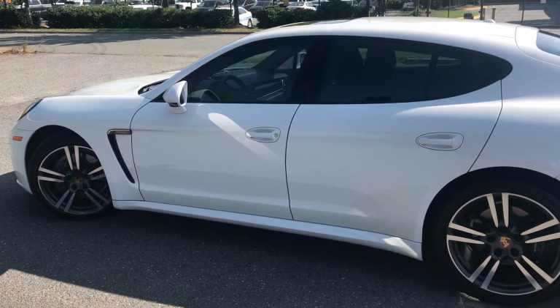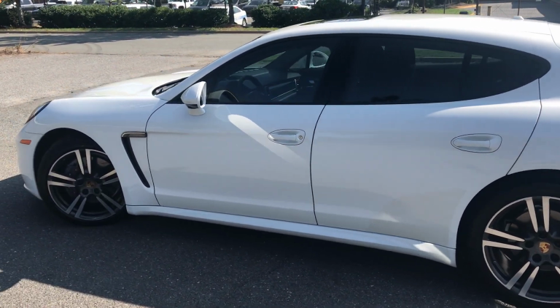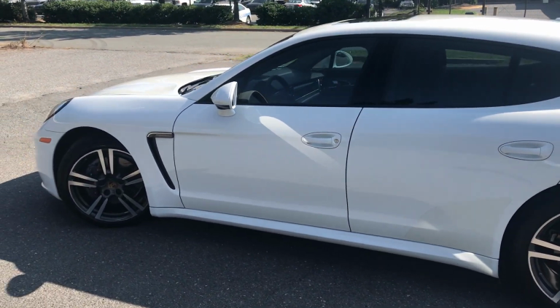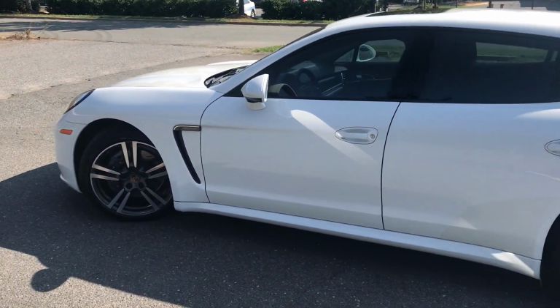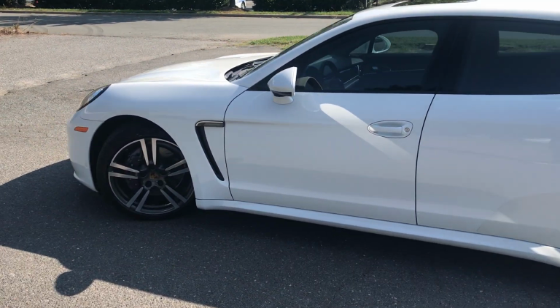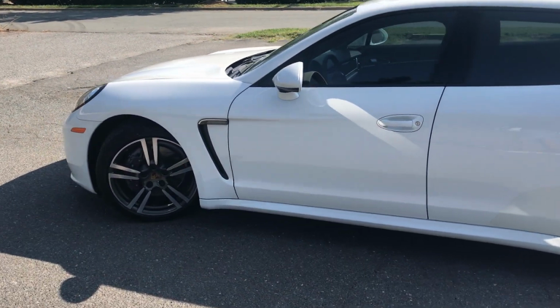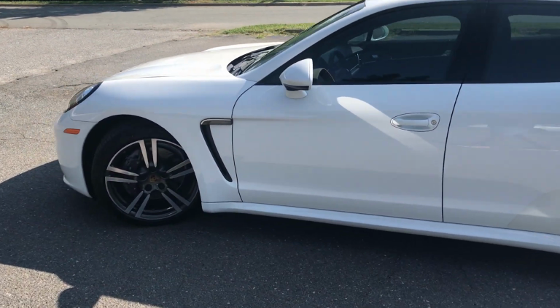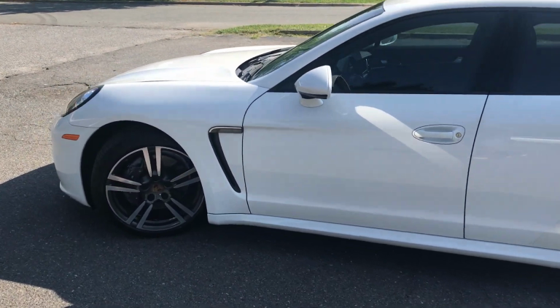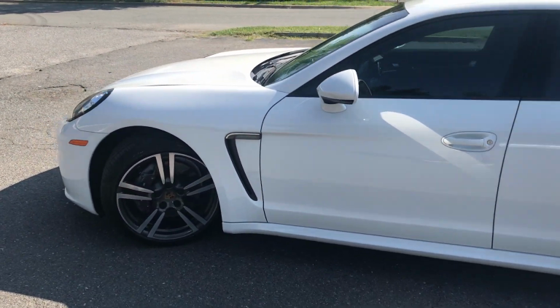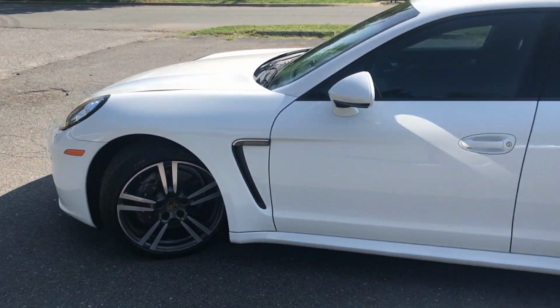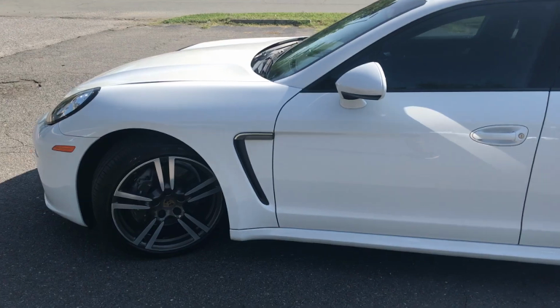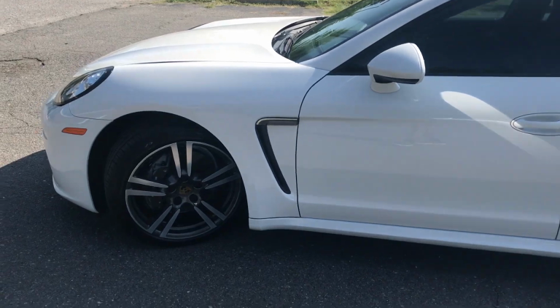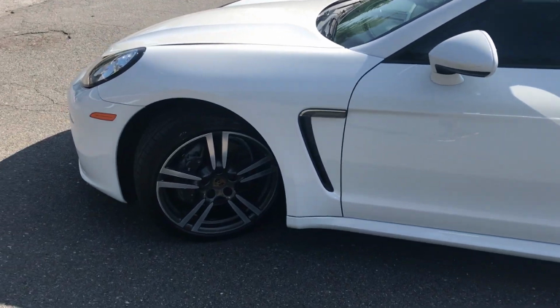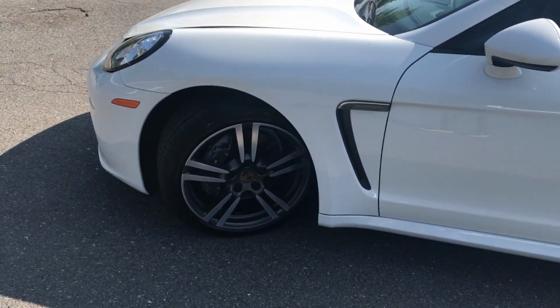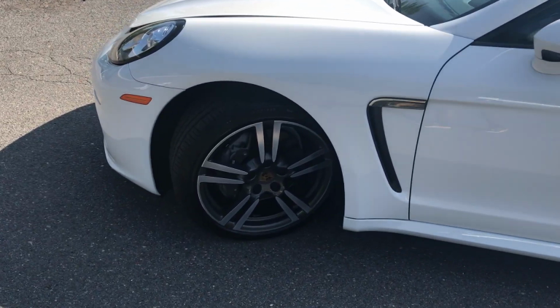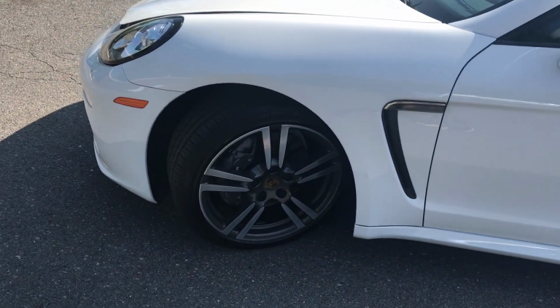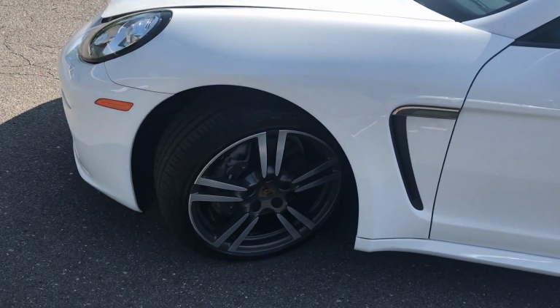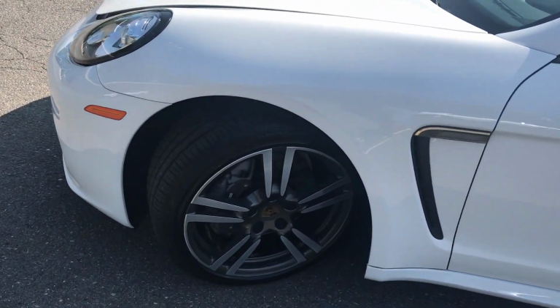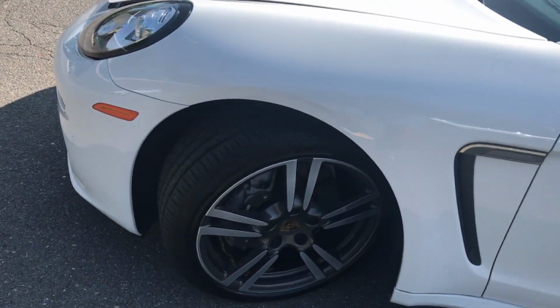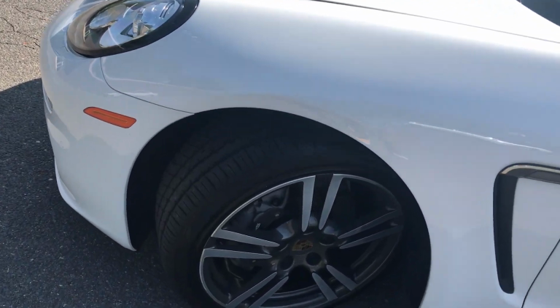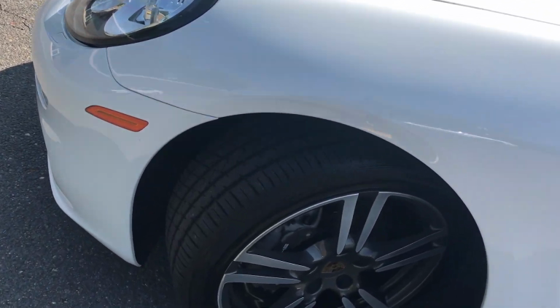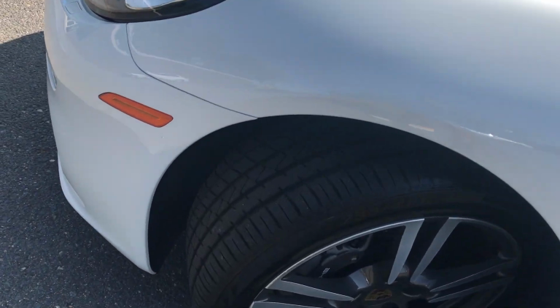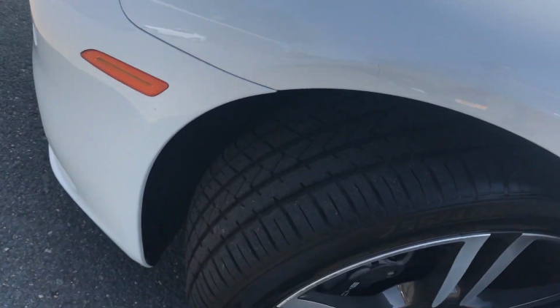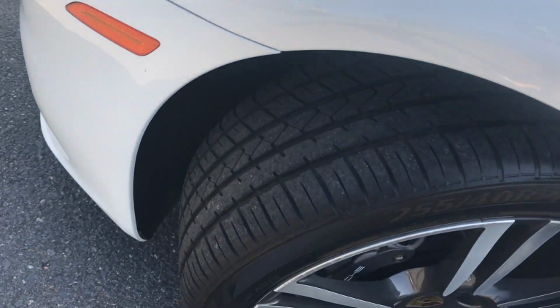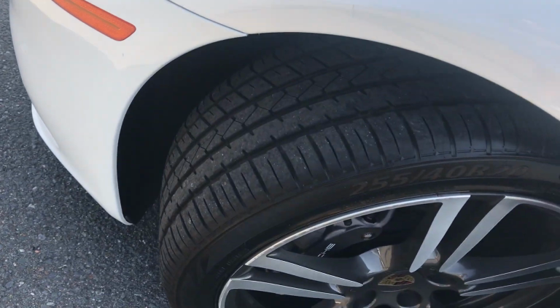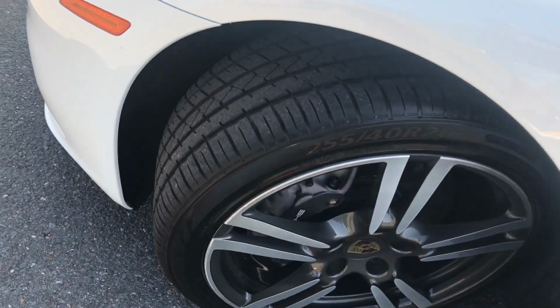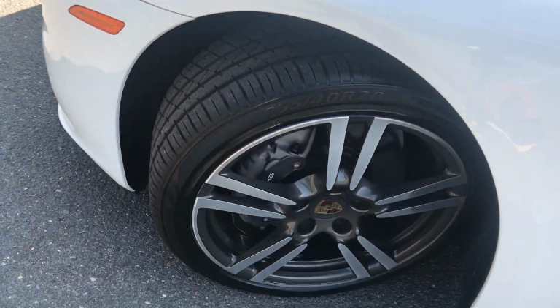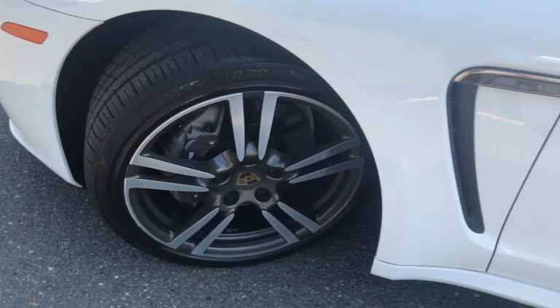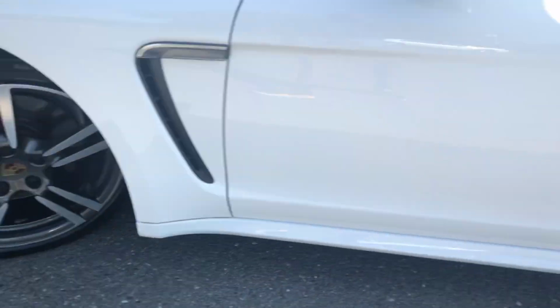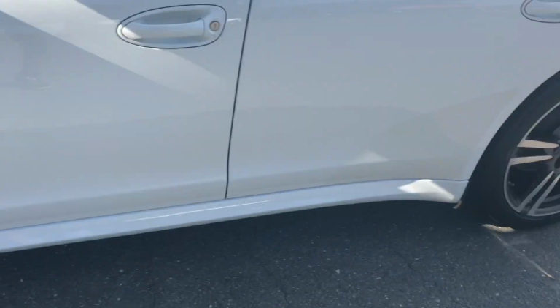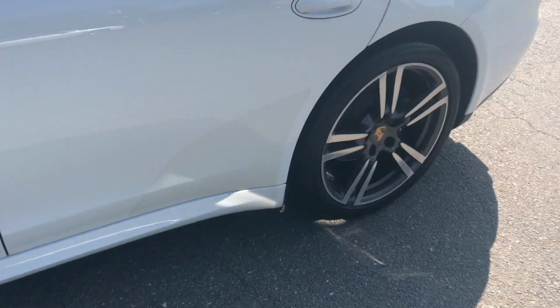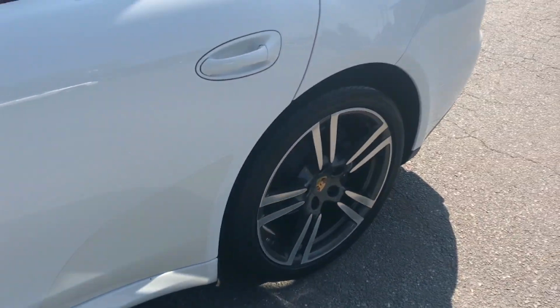This vehicle has so many options we would literally be here all day discussing them. The car is in great condition — tires are like new and rims are in great condition.